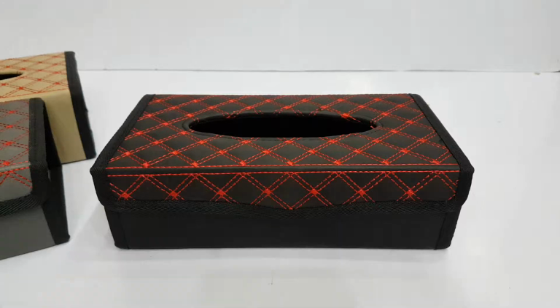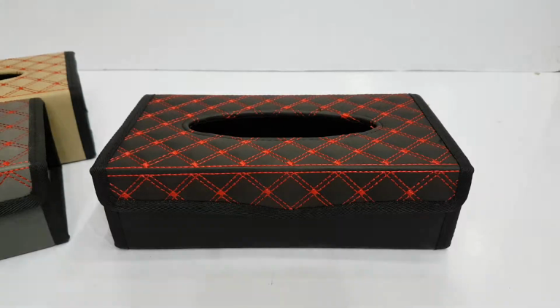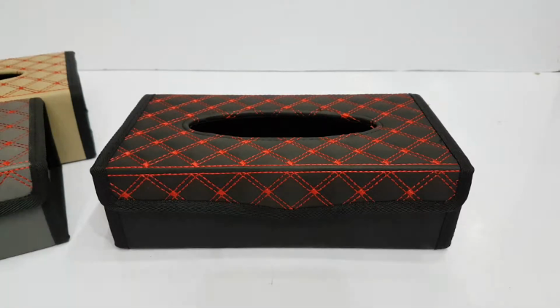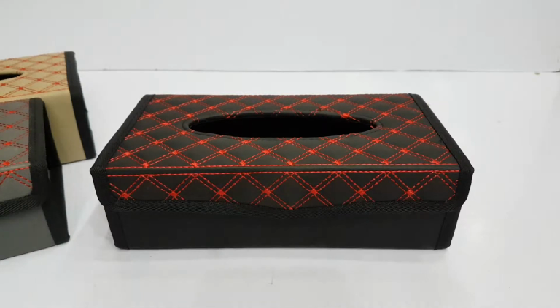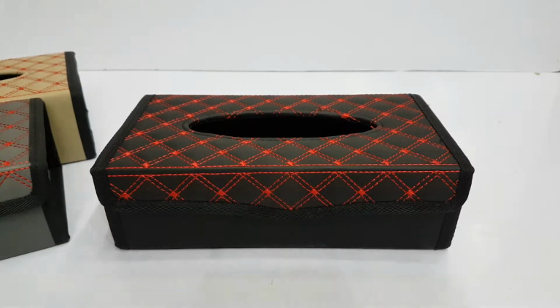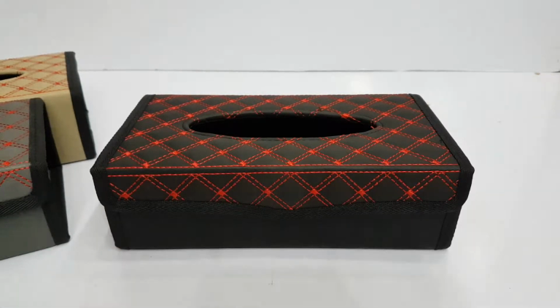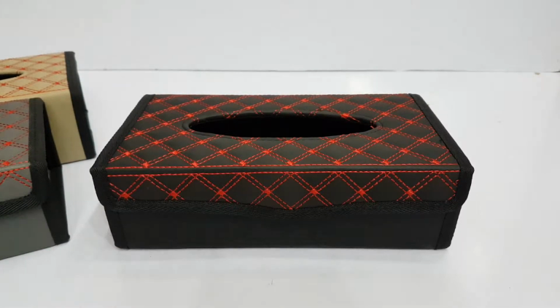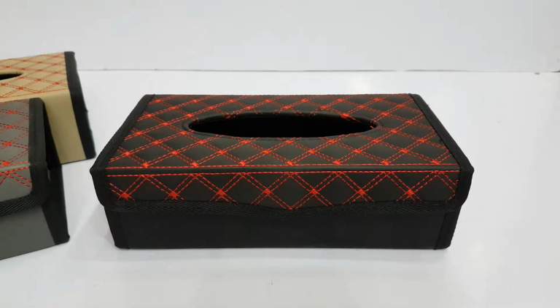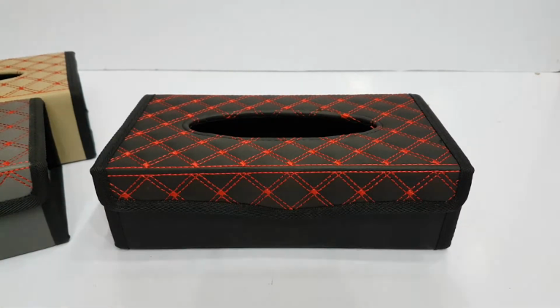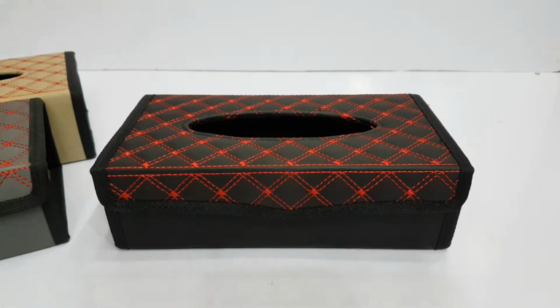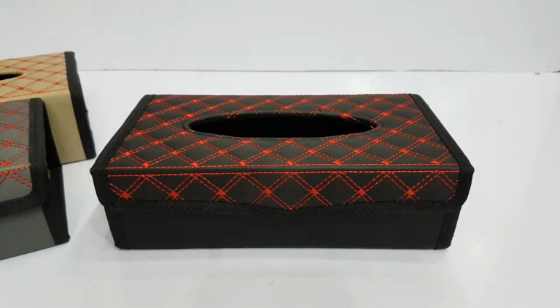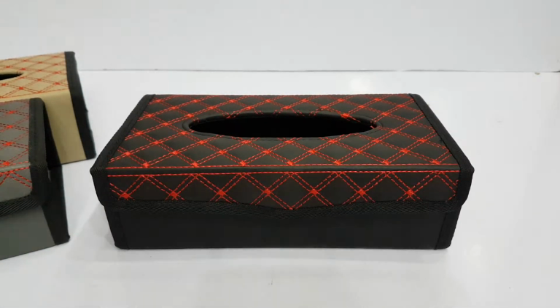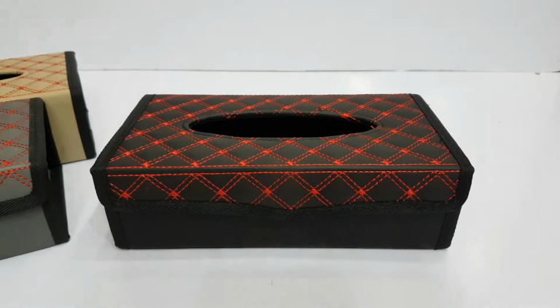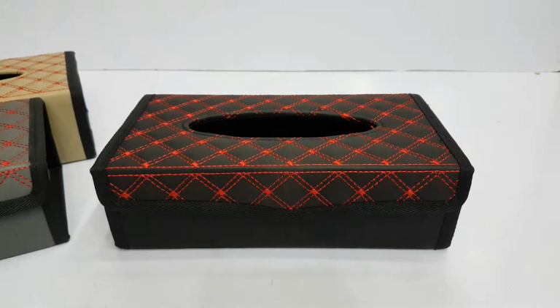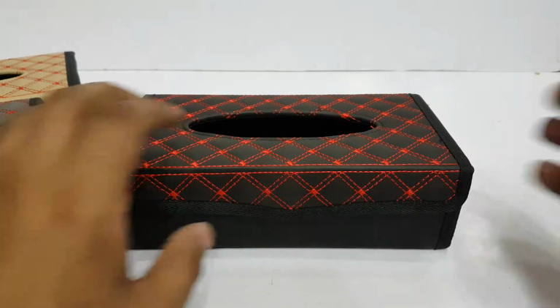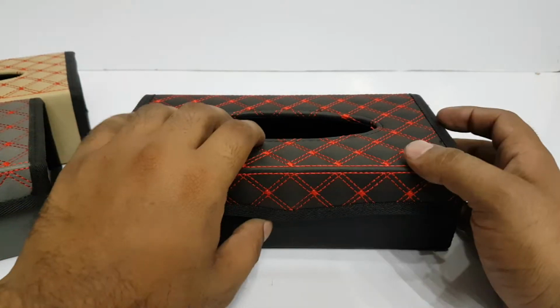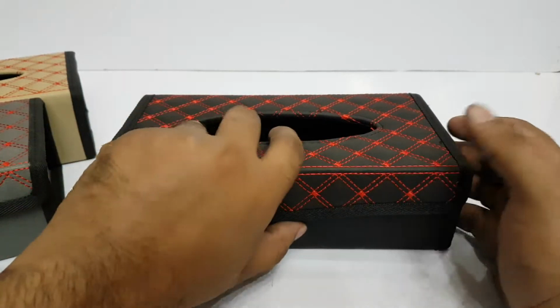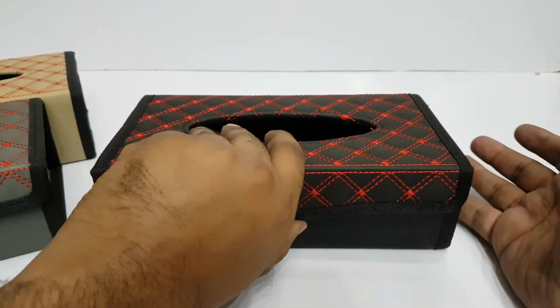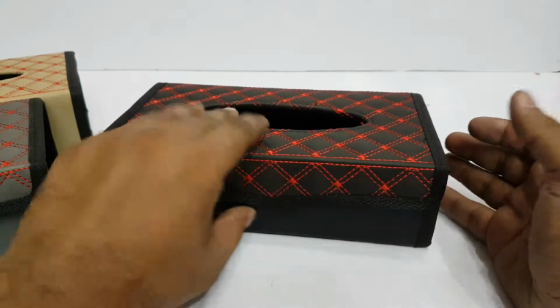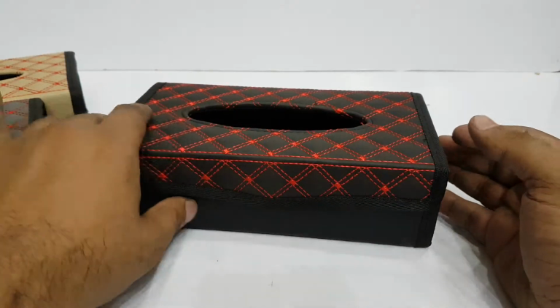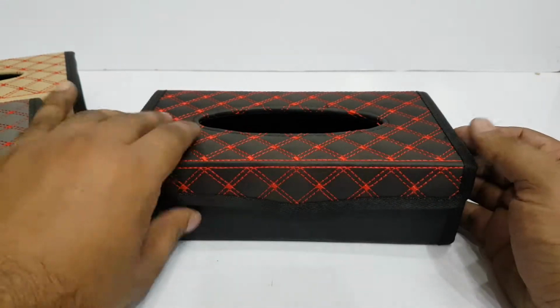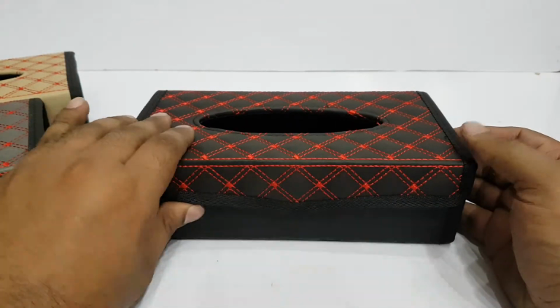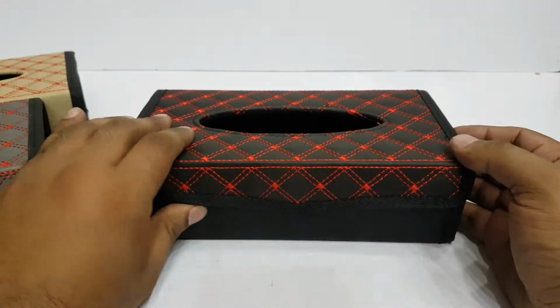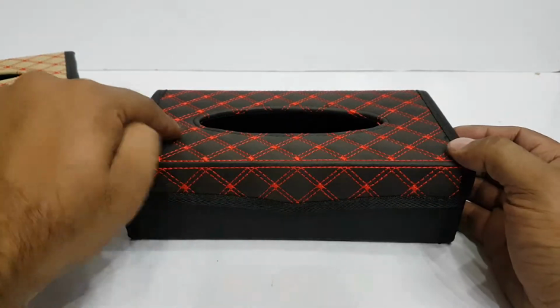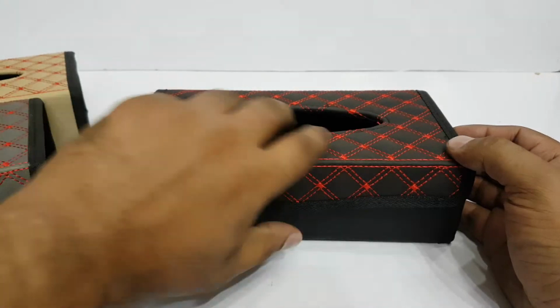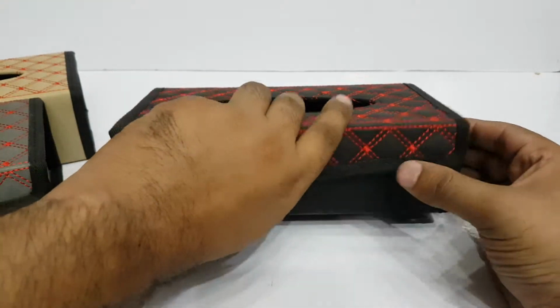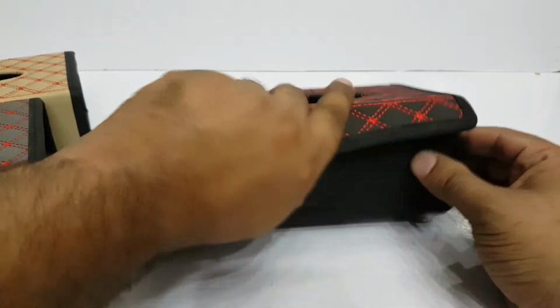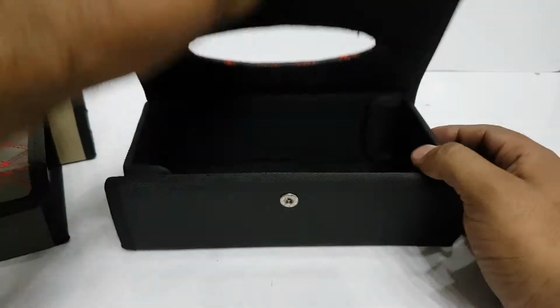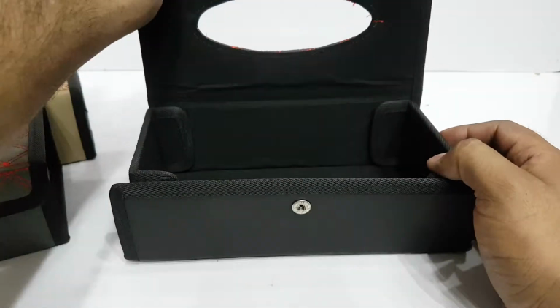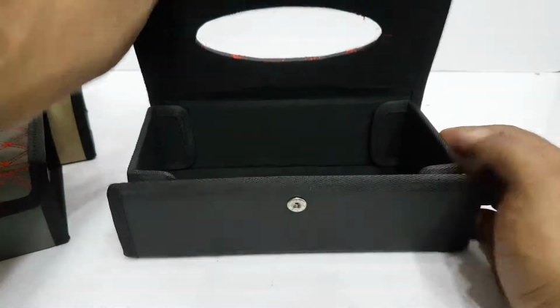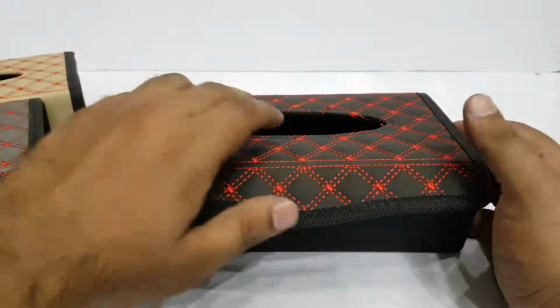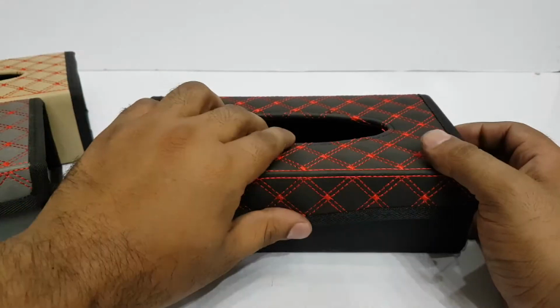Hello from Chaudhry AutoStore. This is our product, which is a Tissue Box Holder that you can install in your car. You can use the box — you can open it and close it.